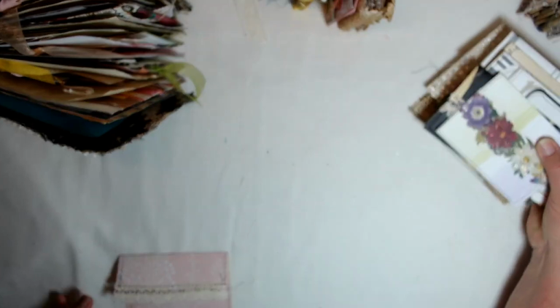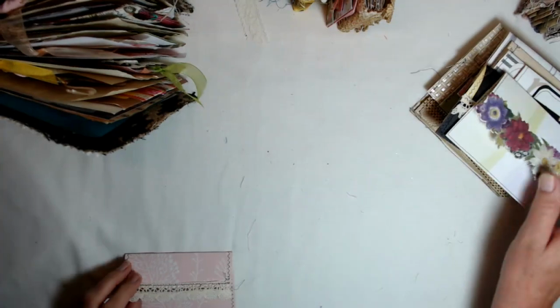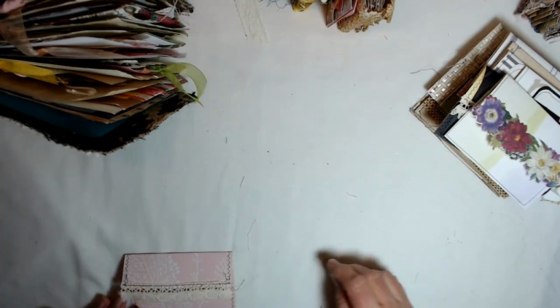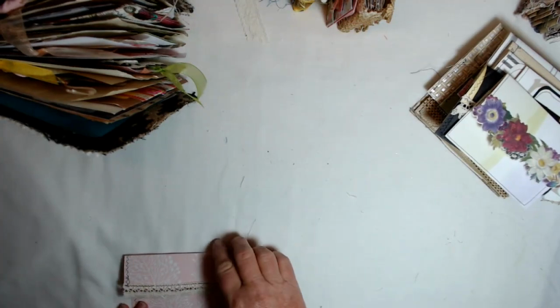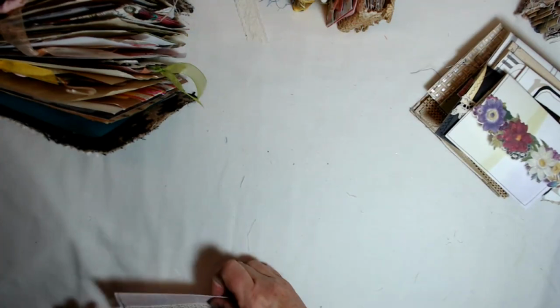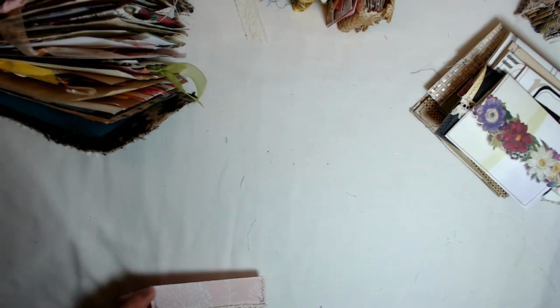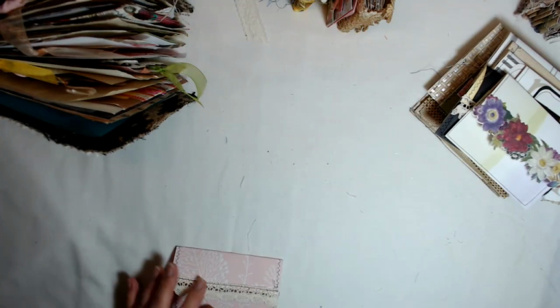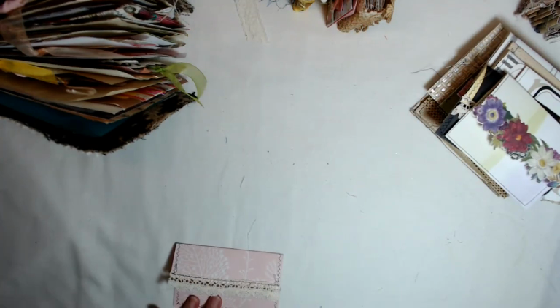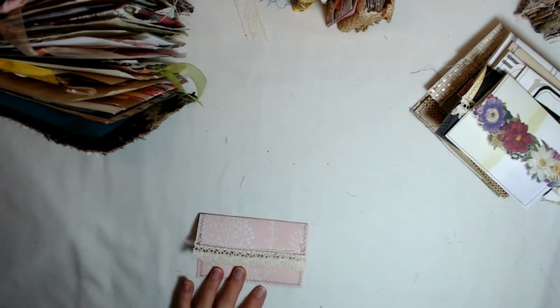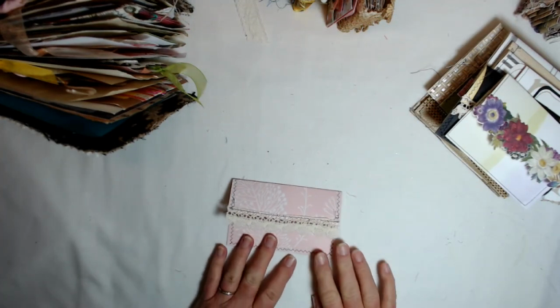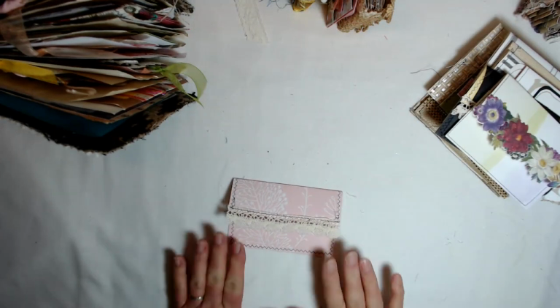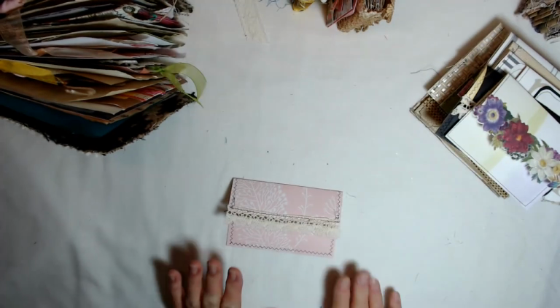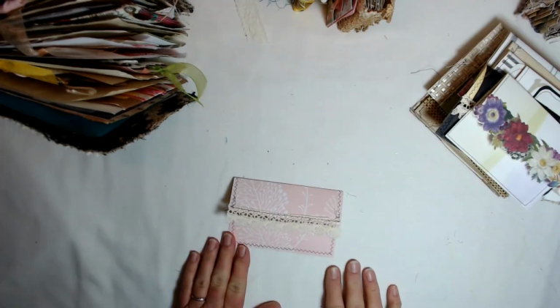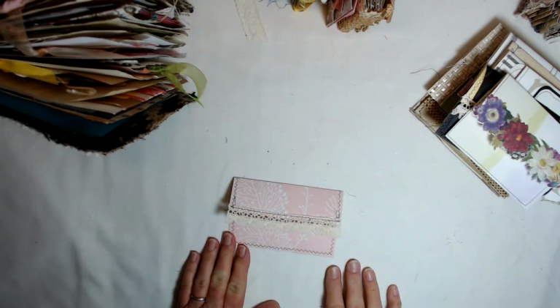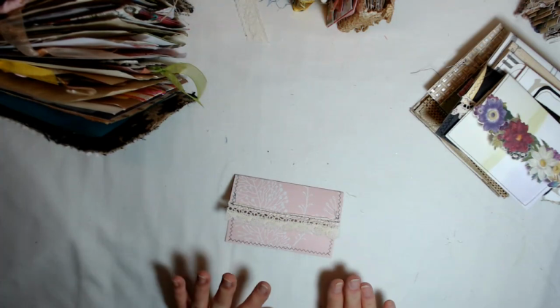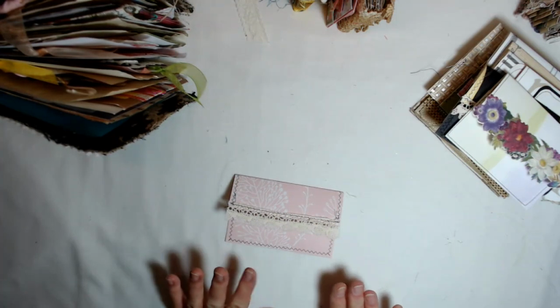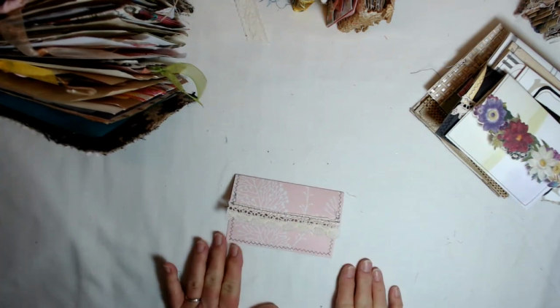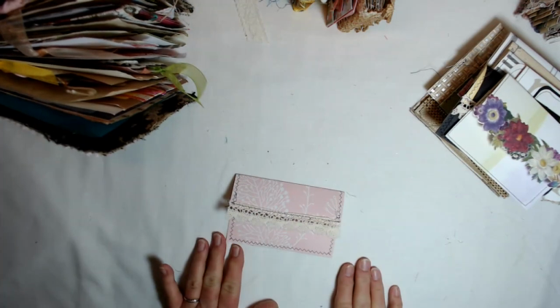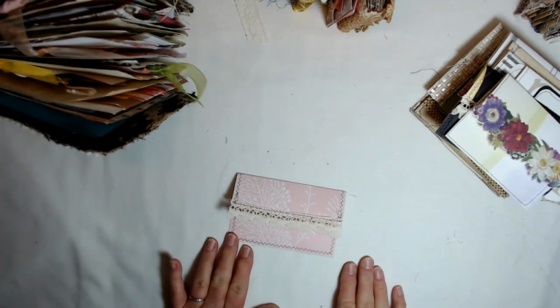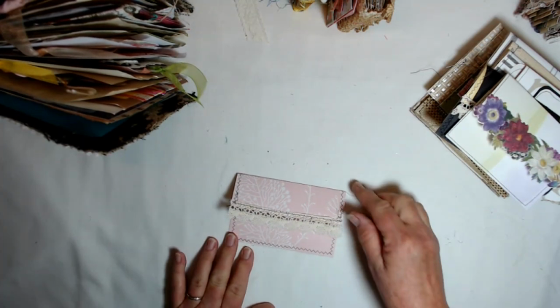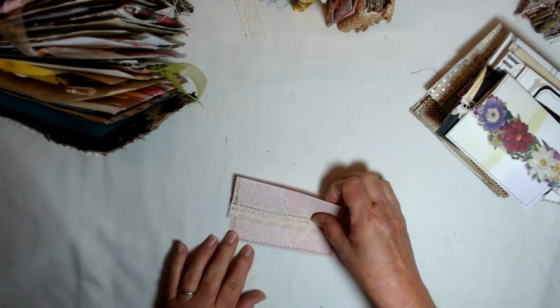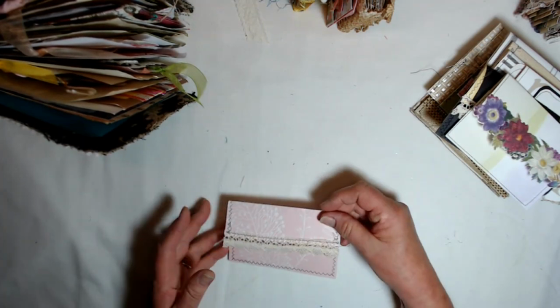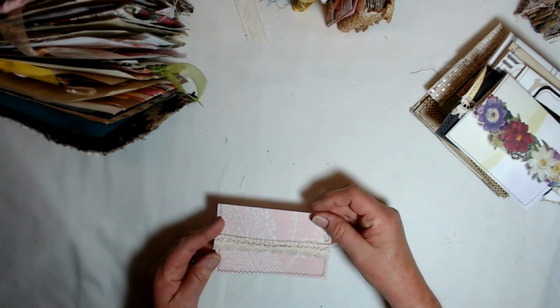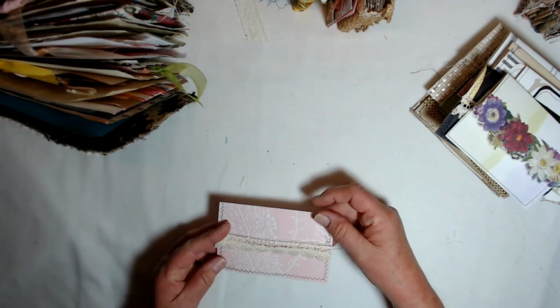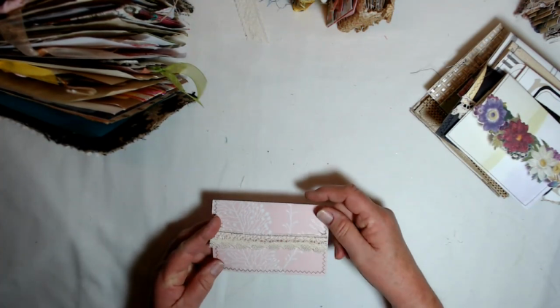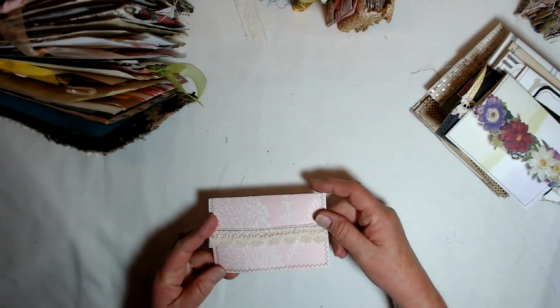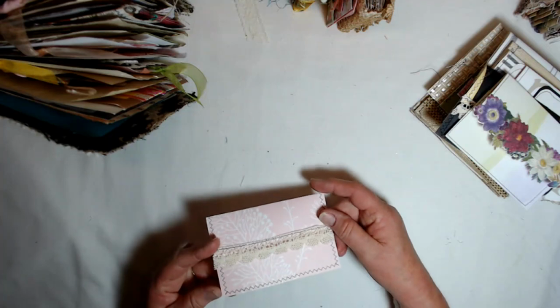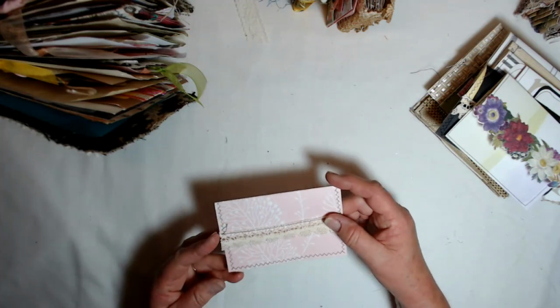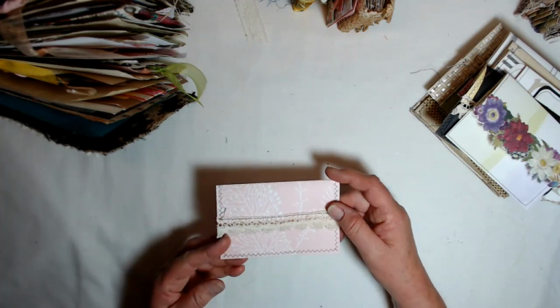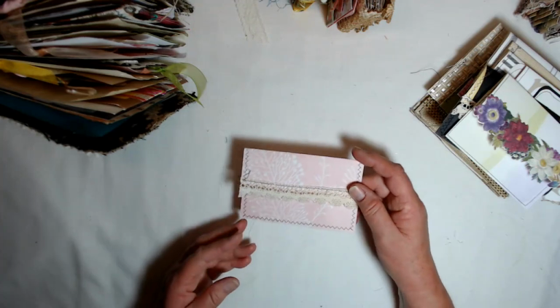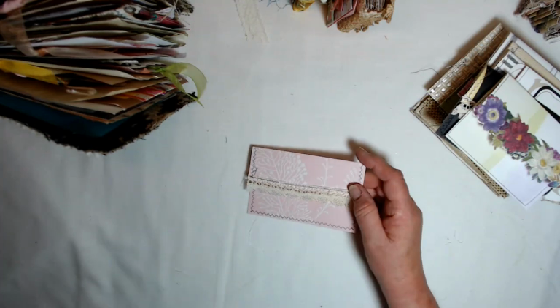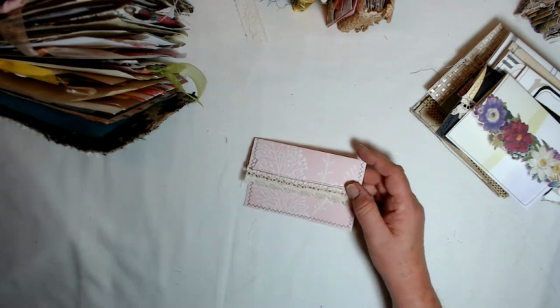Hello, everyone. I'm so glad you're here. Let's make envelopes. That's one of the most fun things to do. I am making envelopes with wallpaper books.